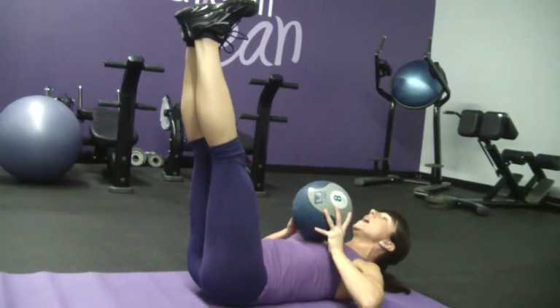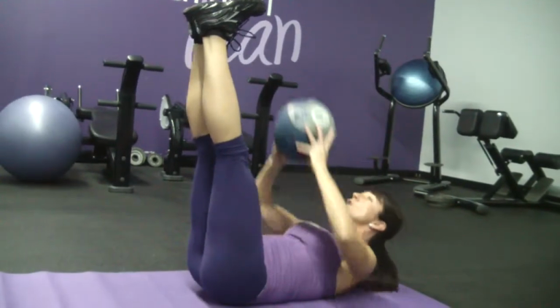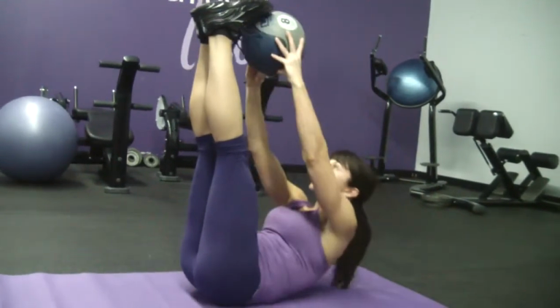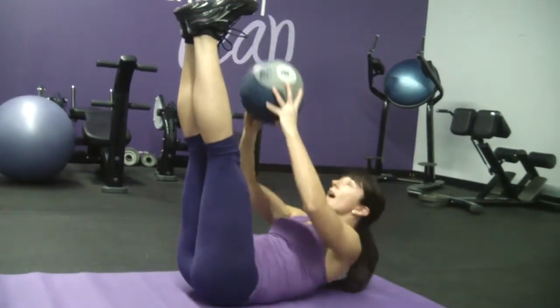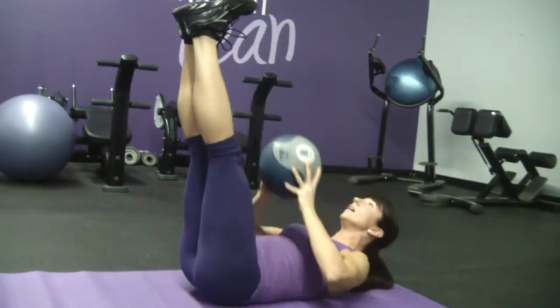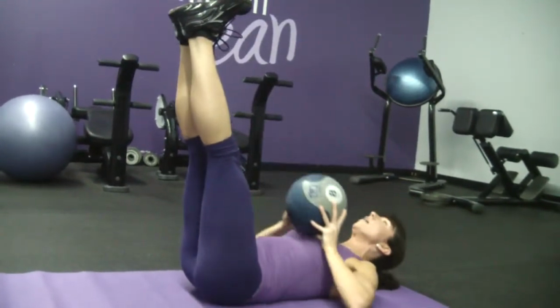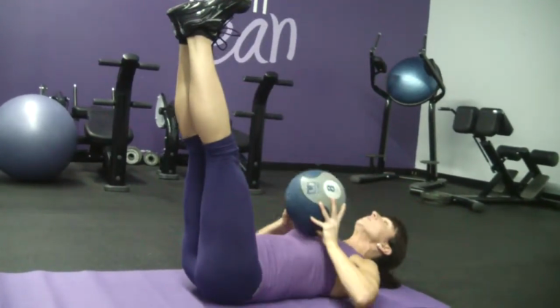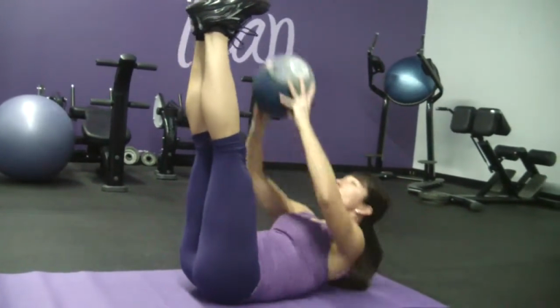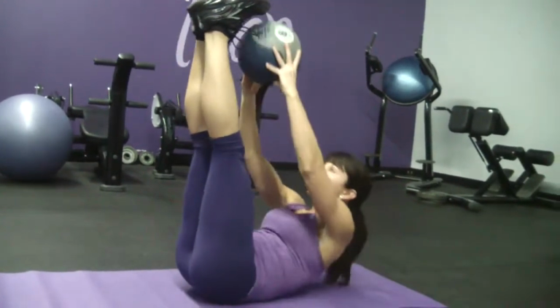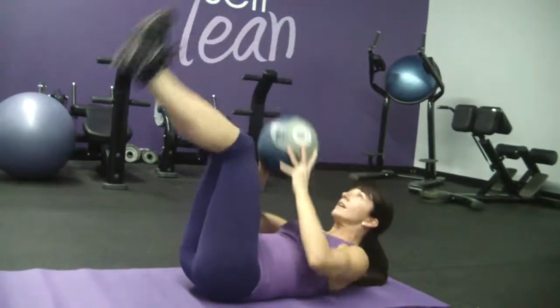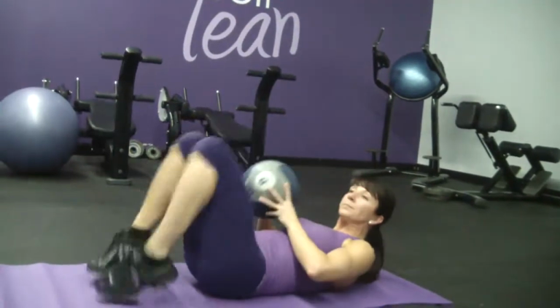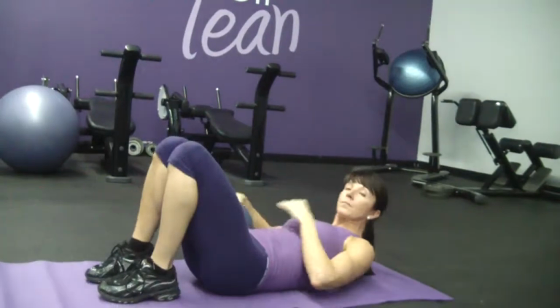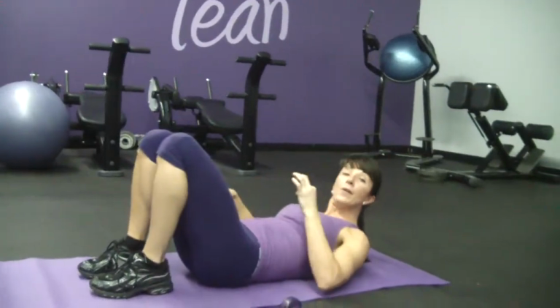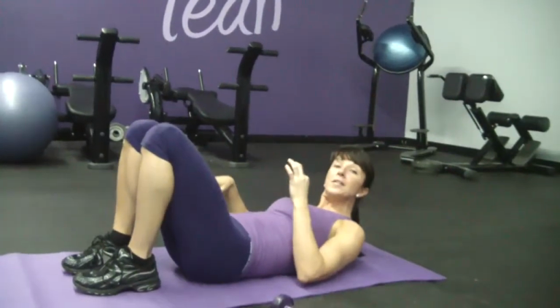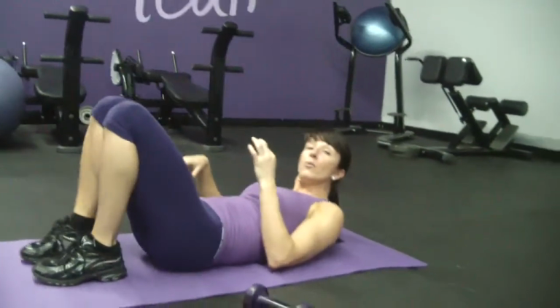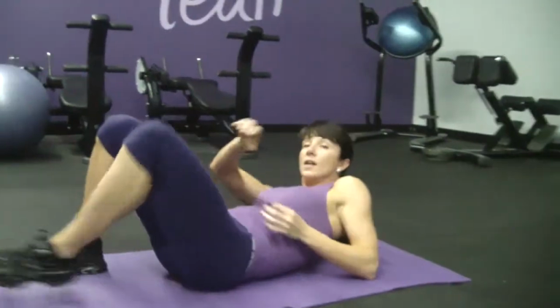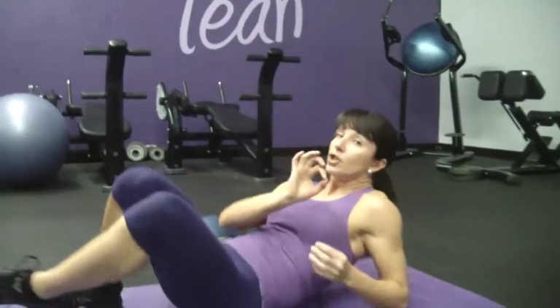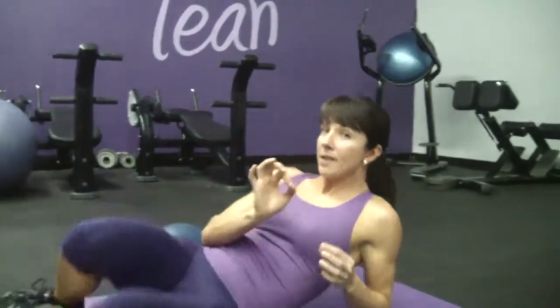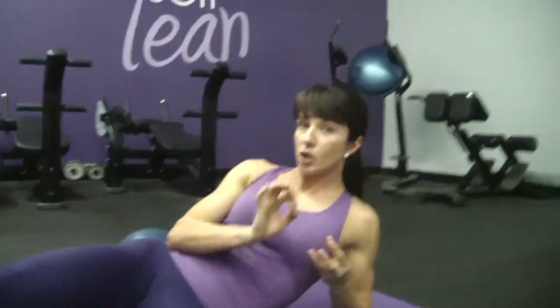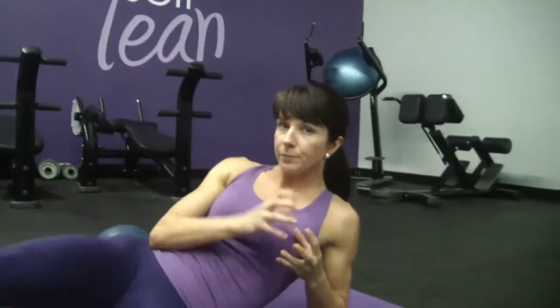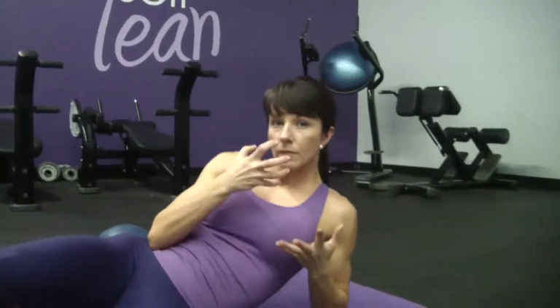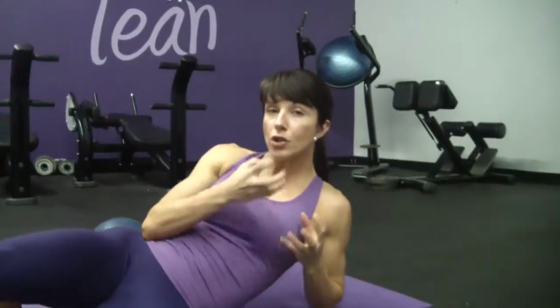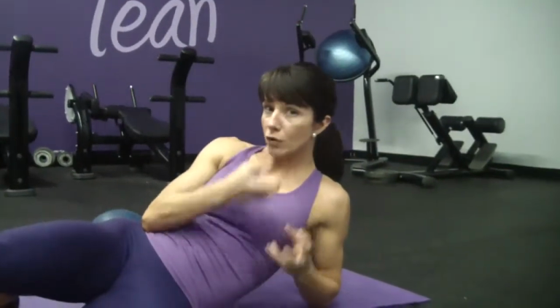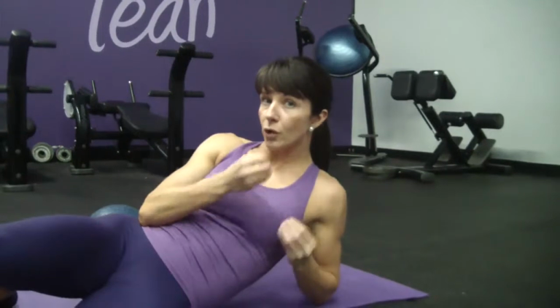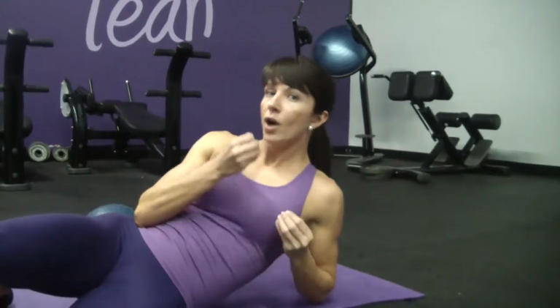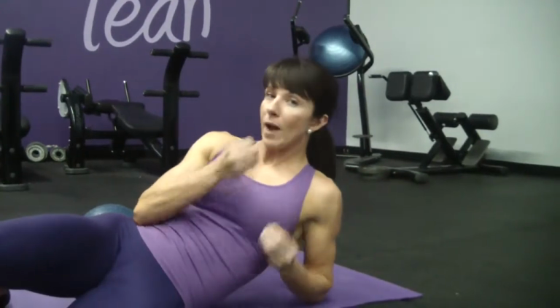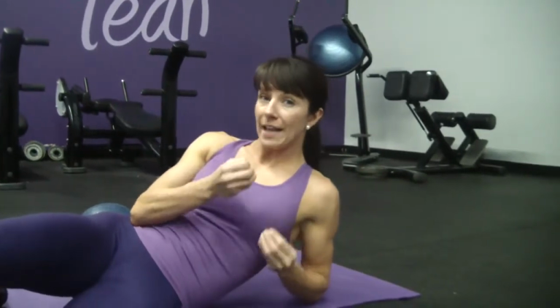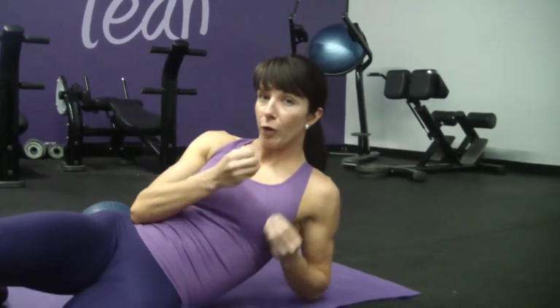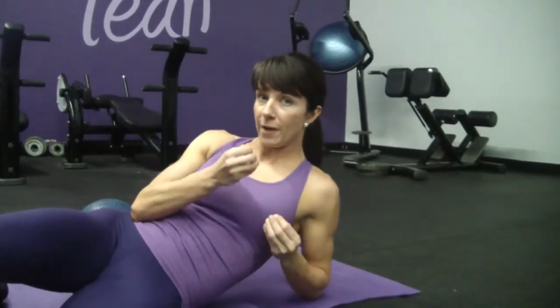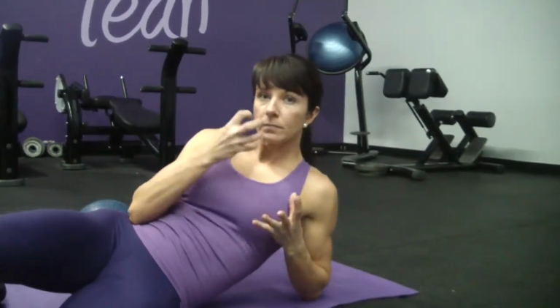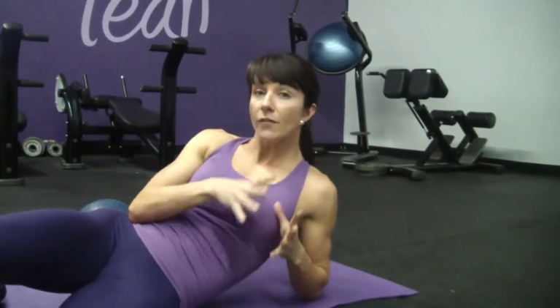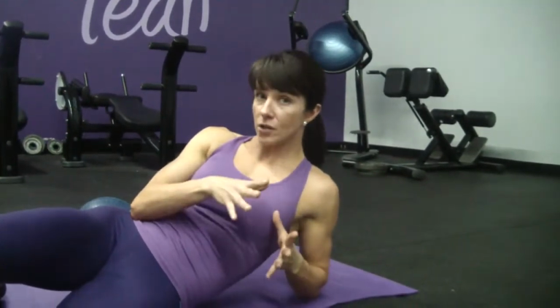Inhale, exhale, inhale, exhale. Very, very small movement, but you must make sure that you're contracting your core correctly to get the full benefit of this exercise.